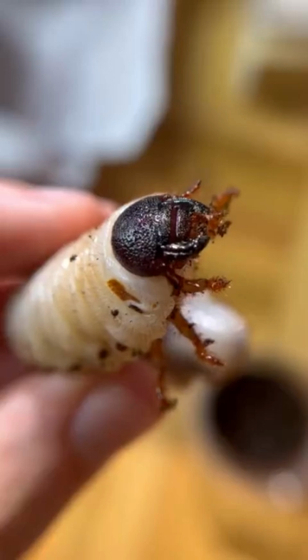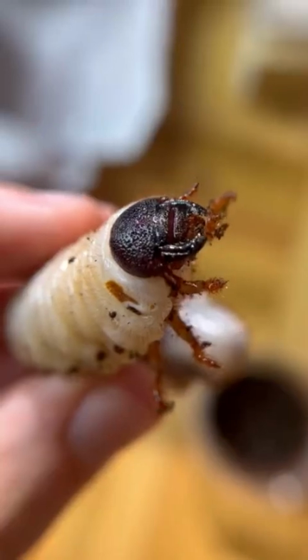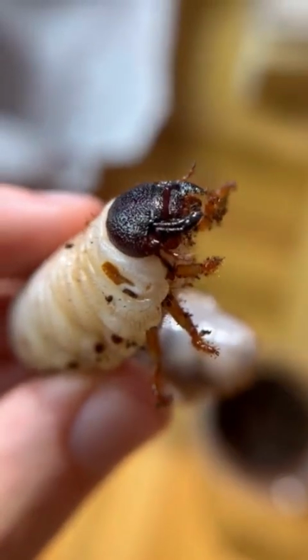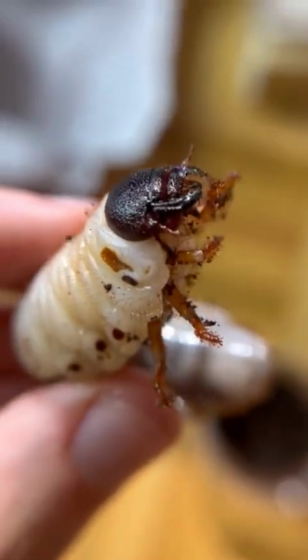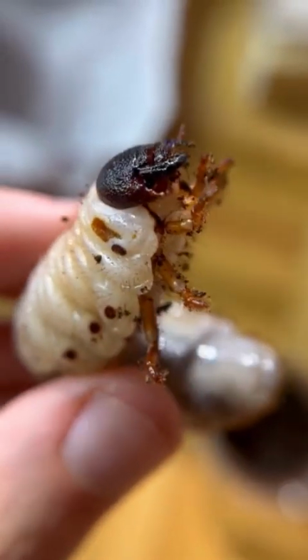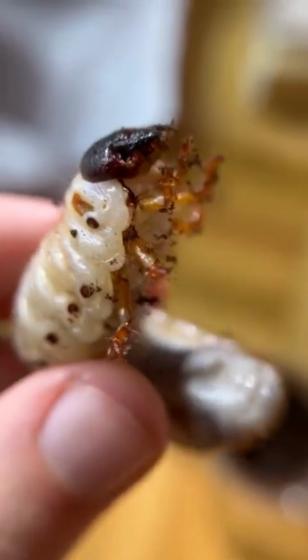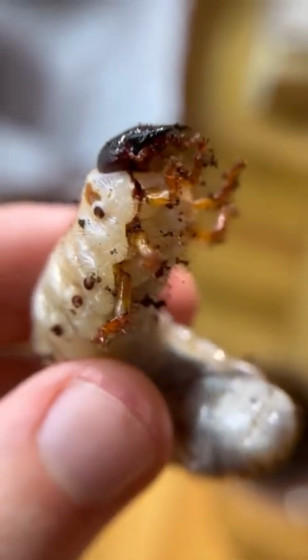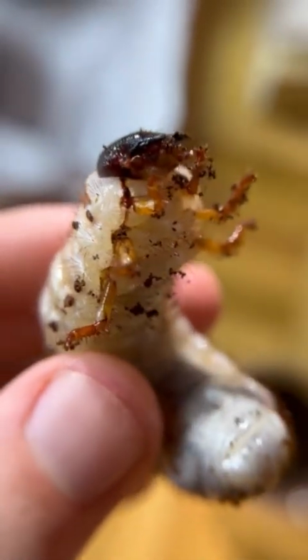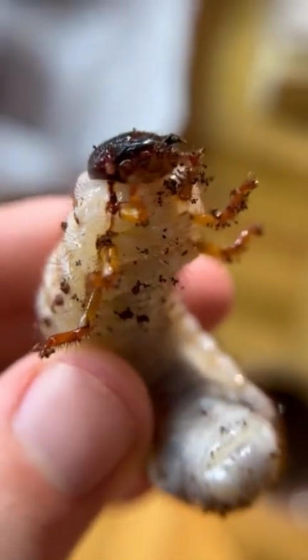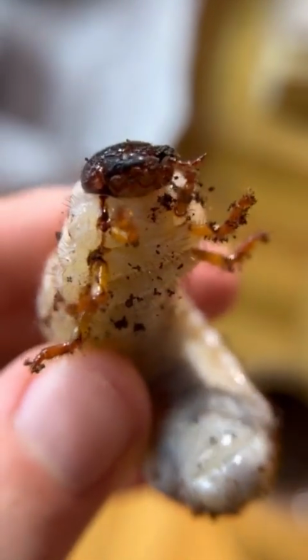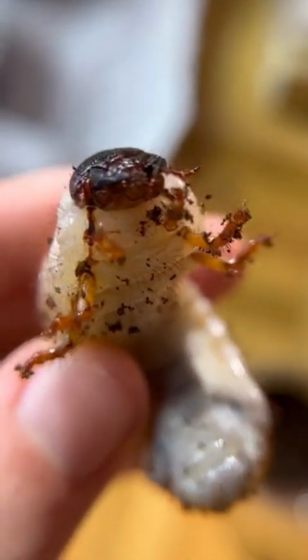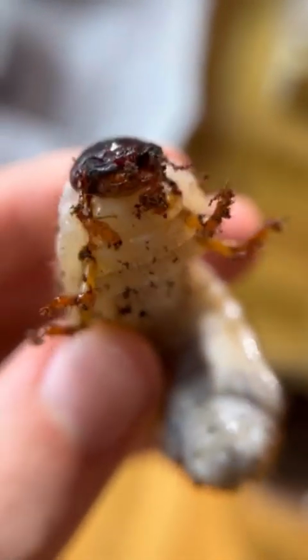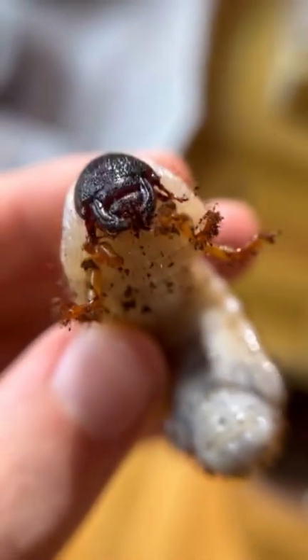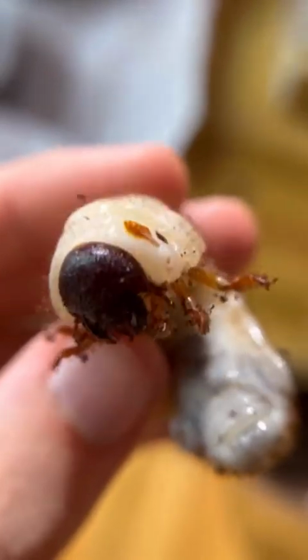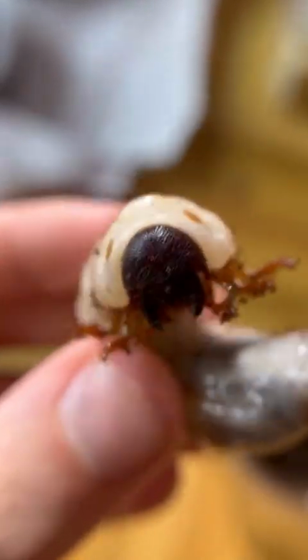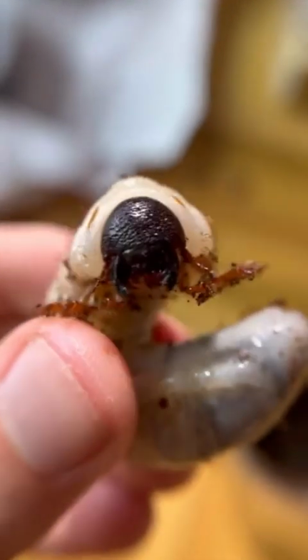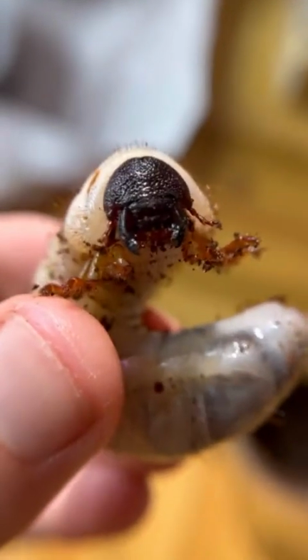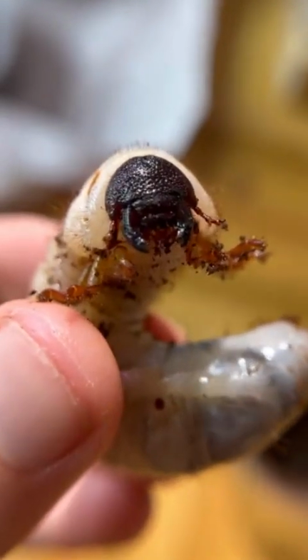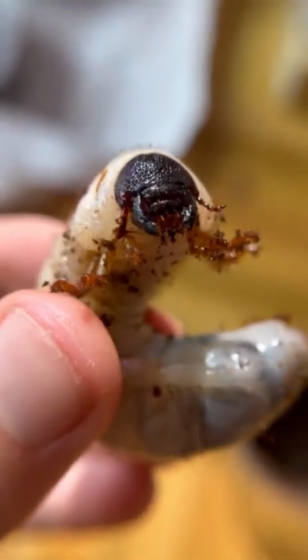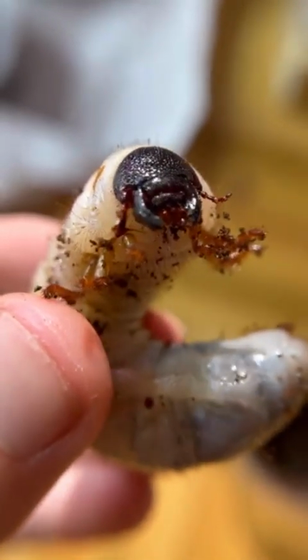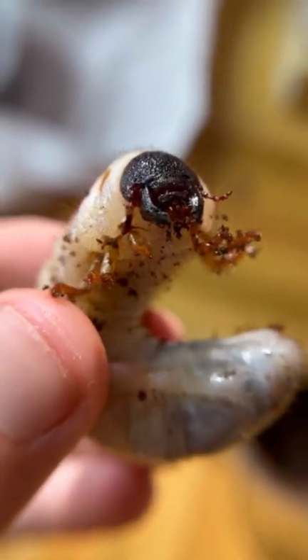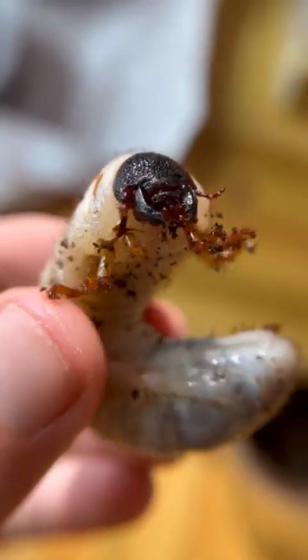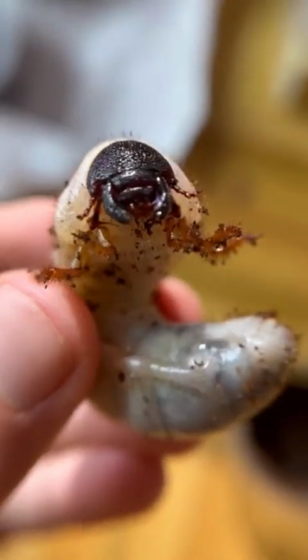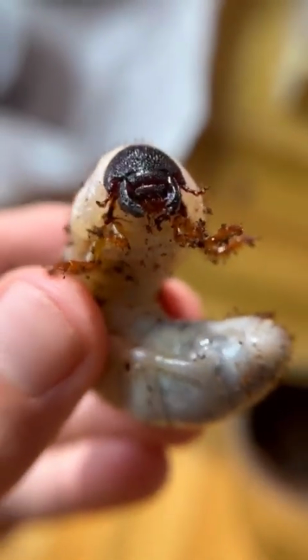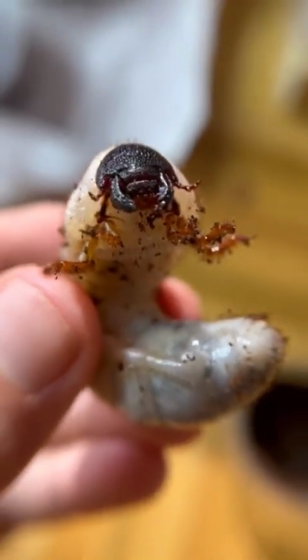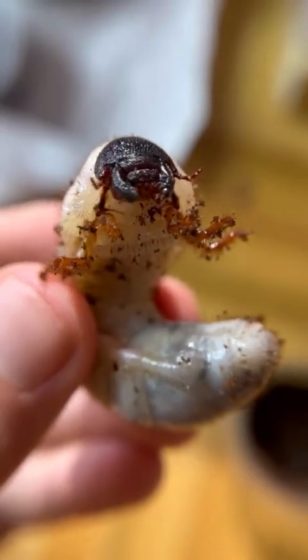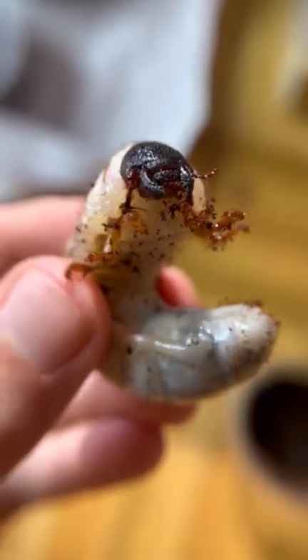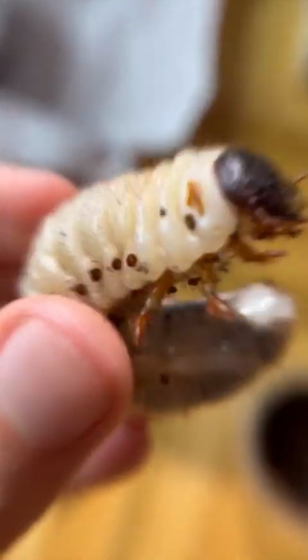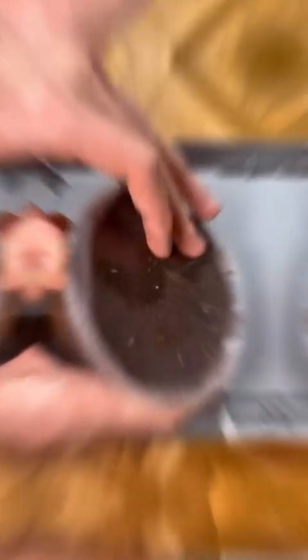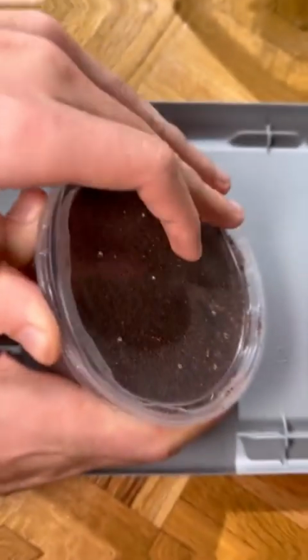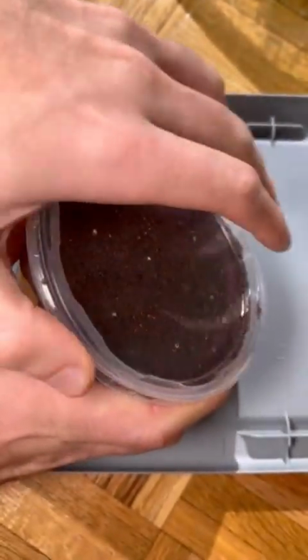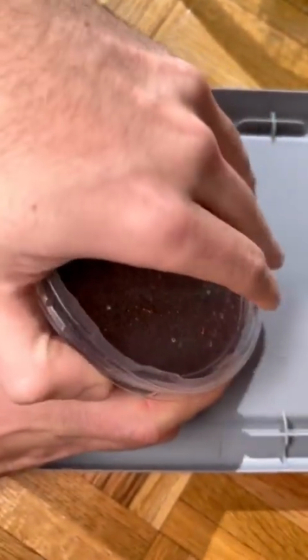Today we're going to be taking a look at and feeding some of my giant beetle larvae. This right here is a Dynastes larvae. It's about two to three inches long, which is already quite large, but the ones we're going to be feeding are even bigger.